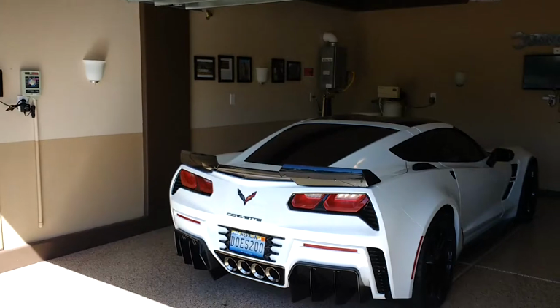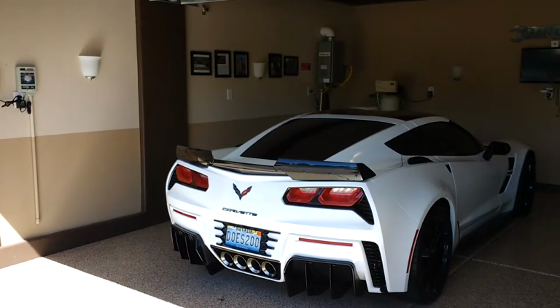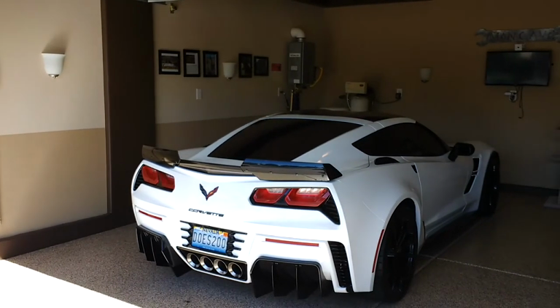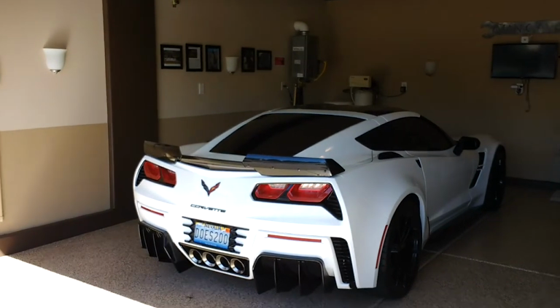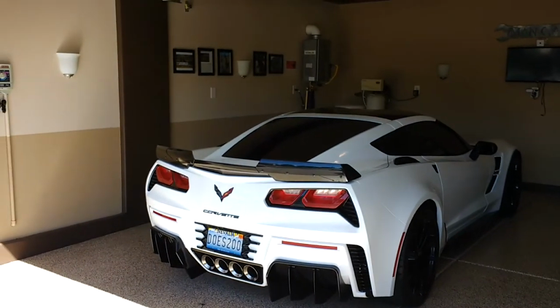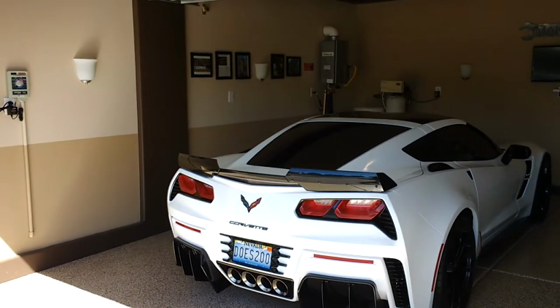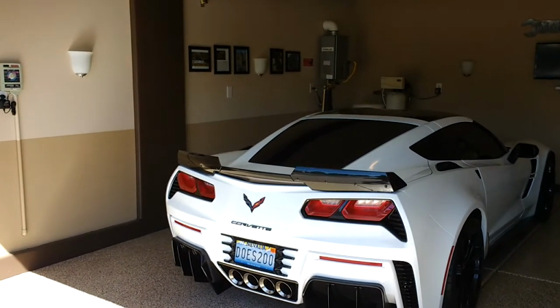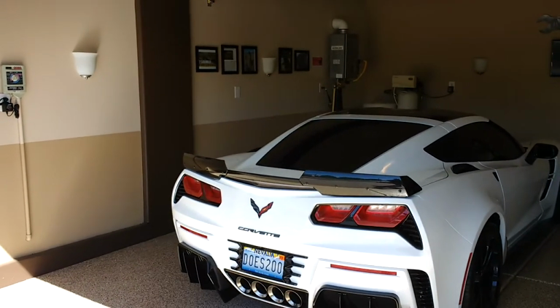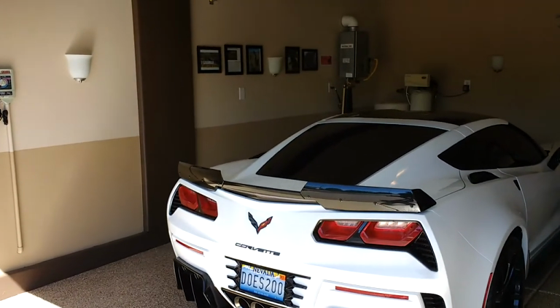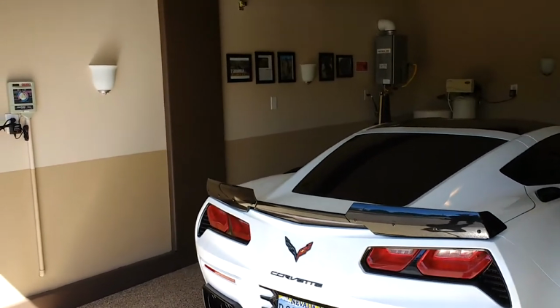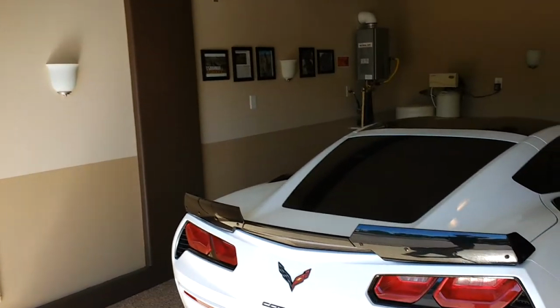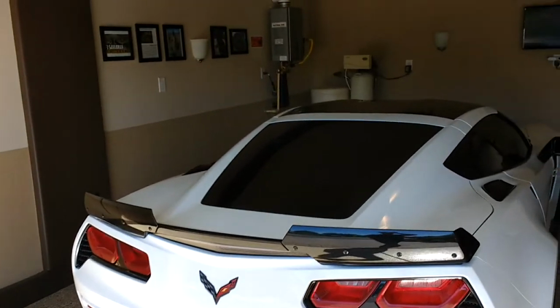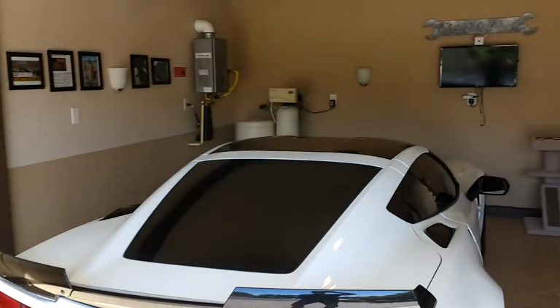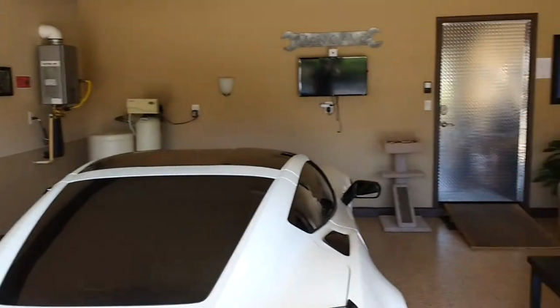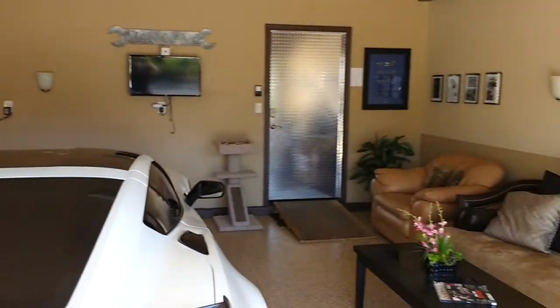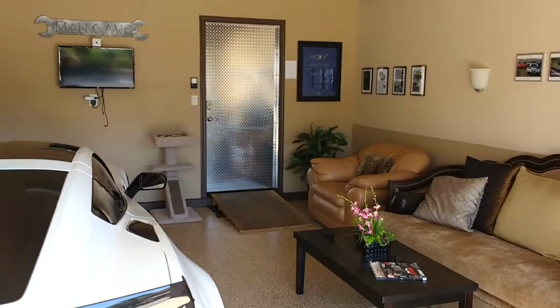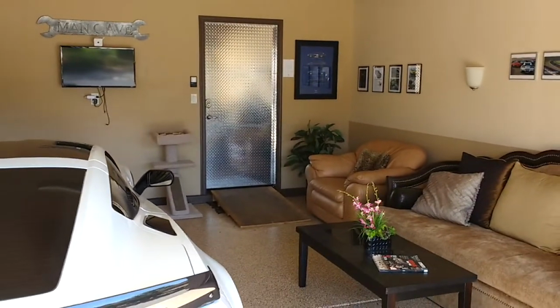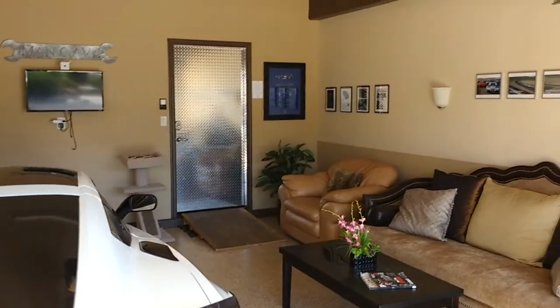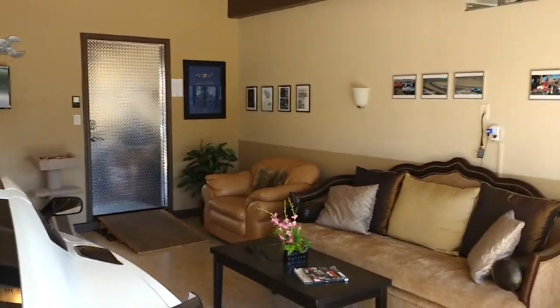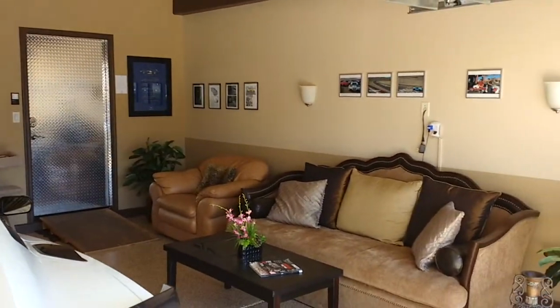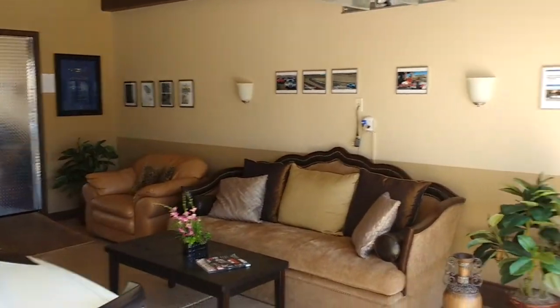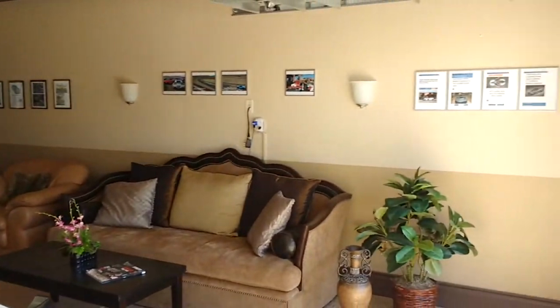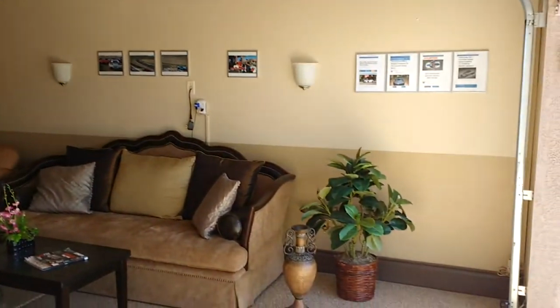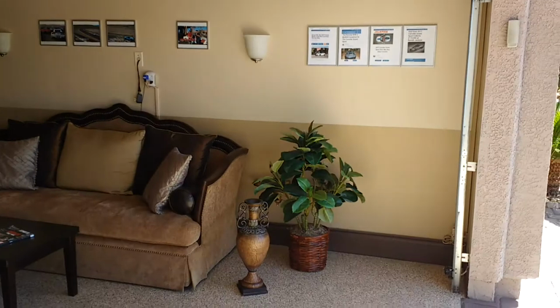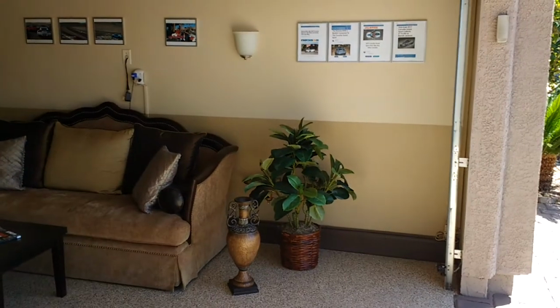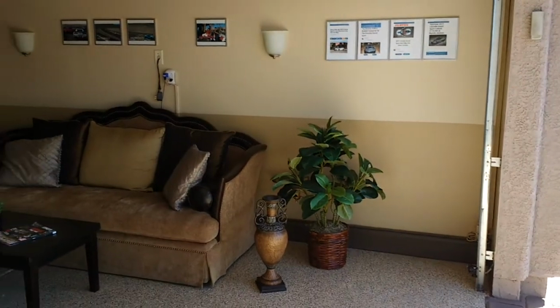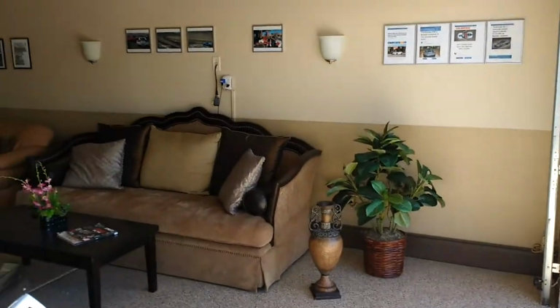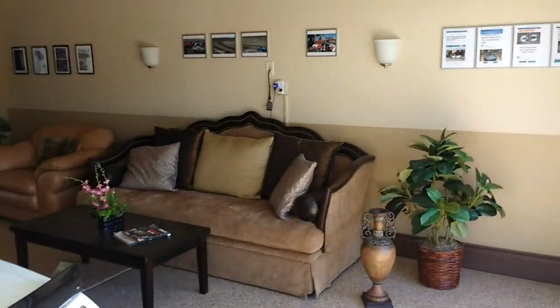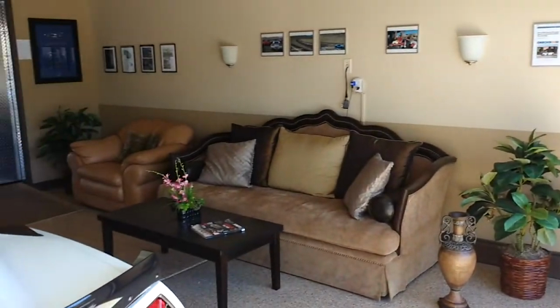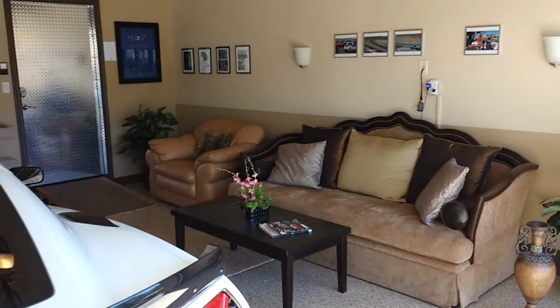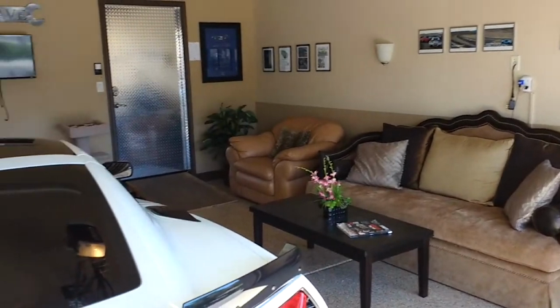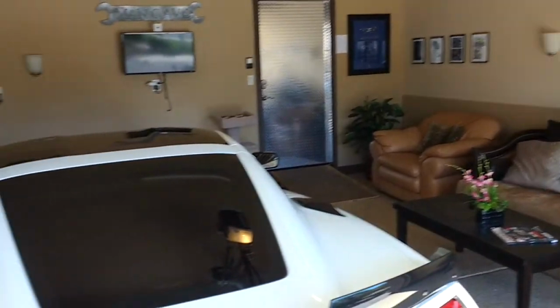I'll make a fast clip of the inside of the garage, and then I'll explain a few things that are on the wall.